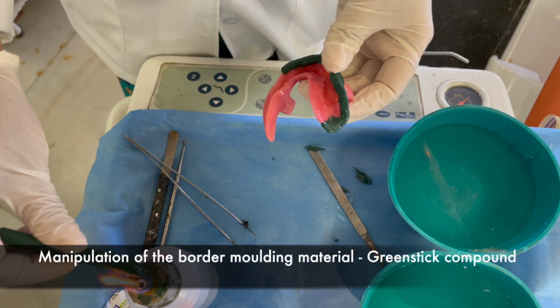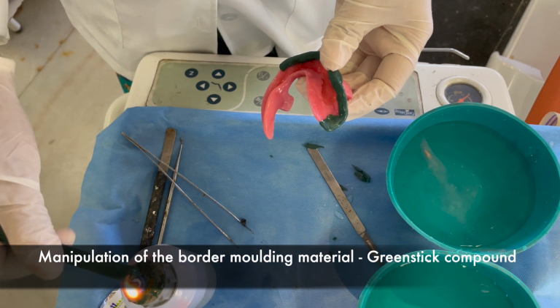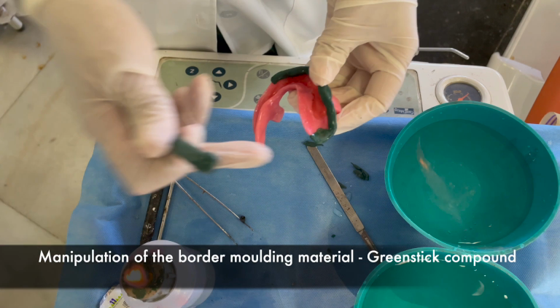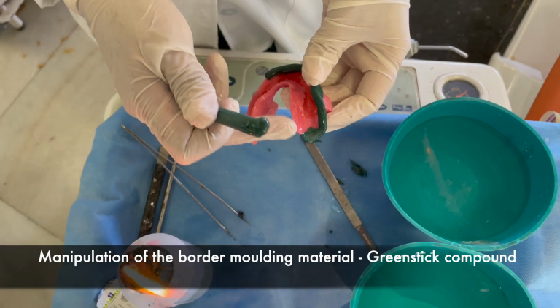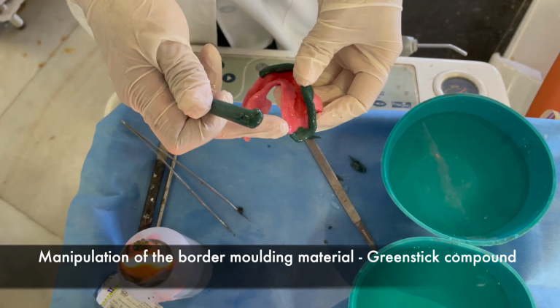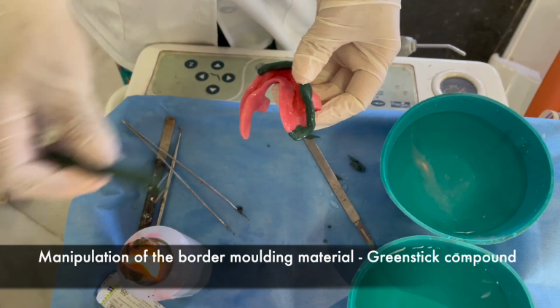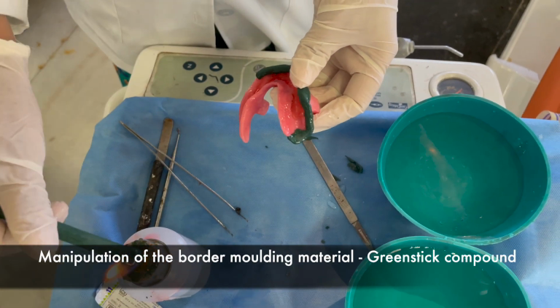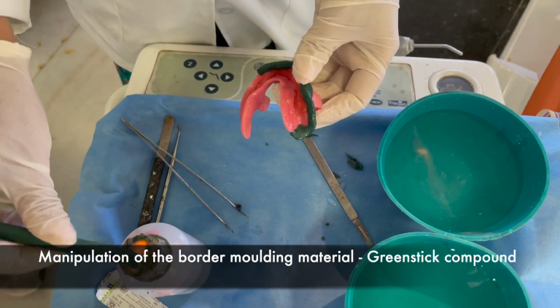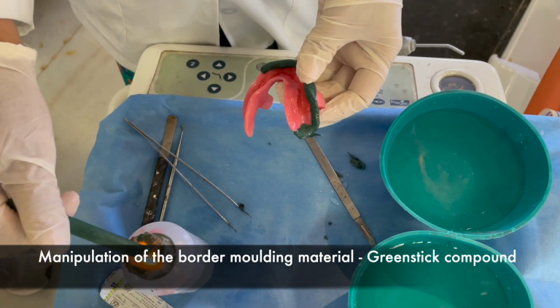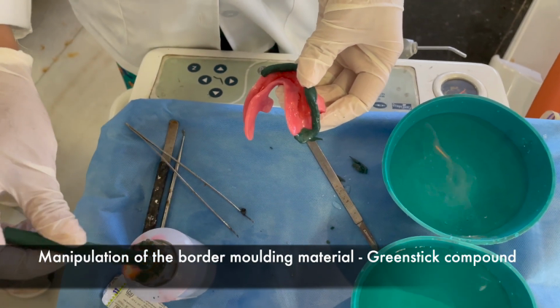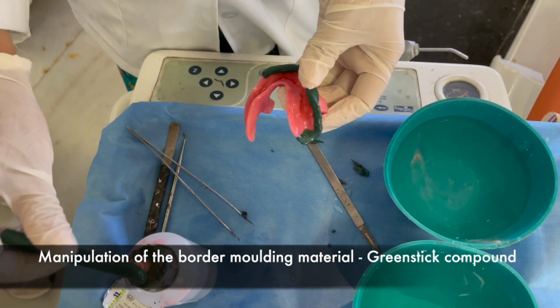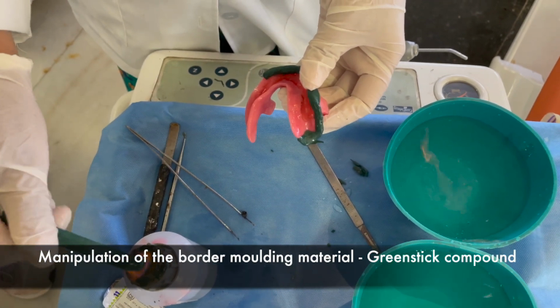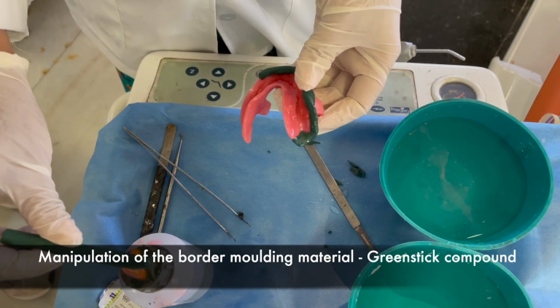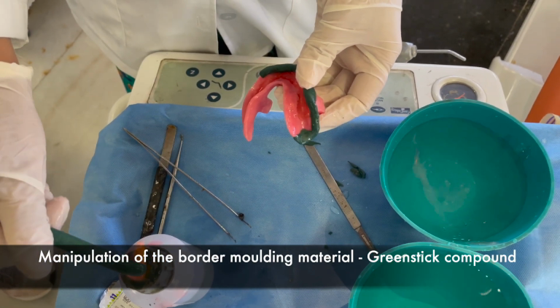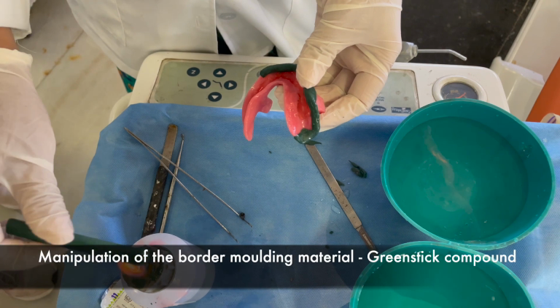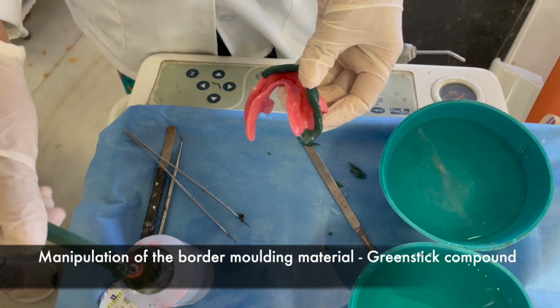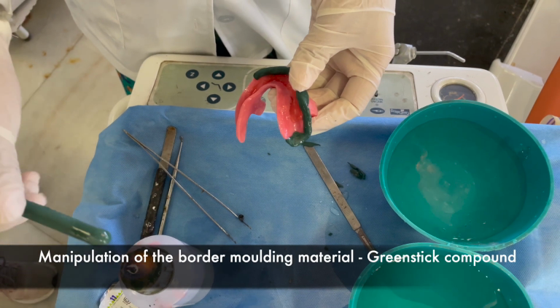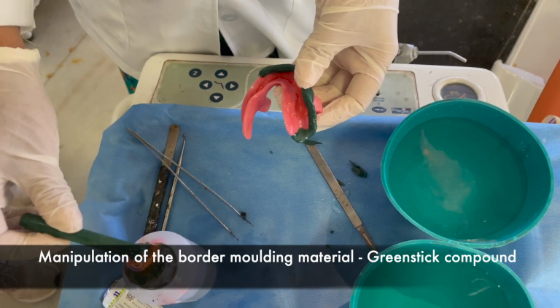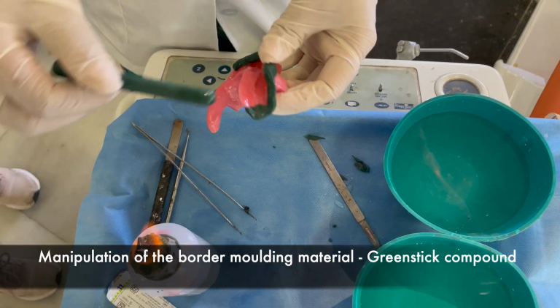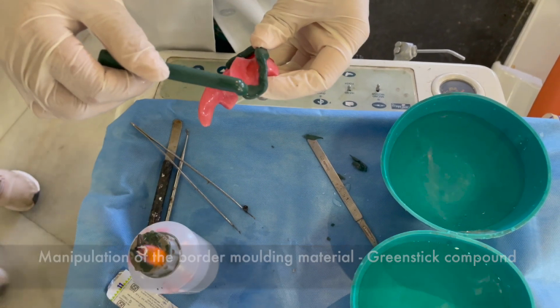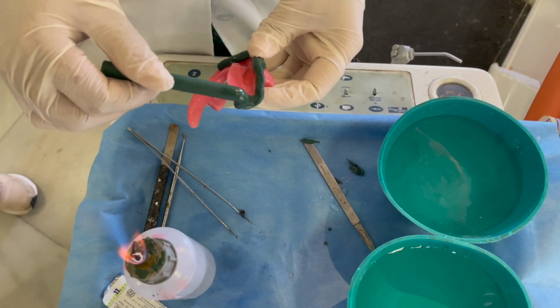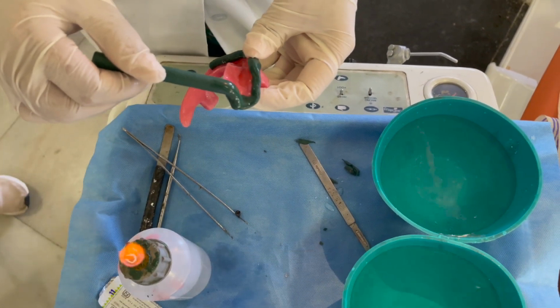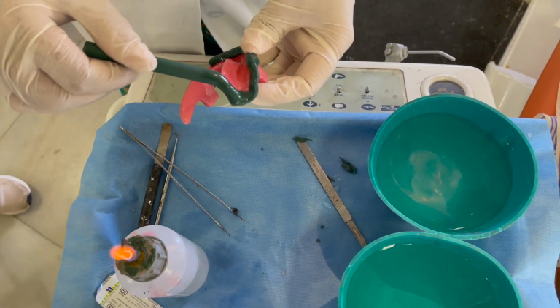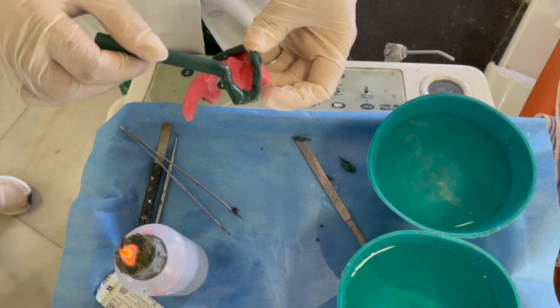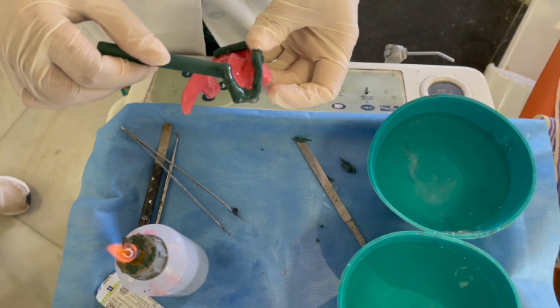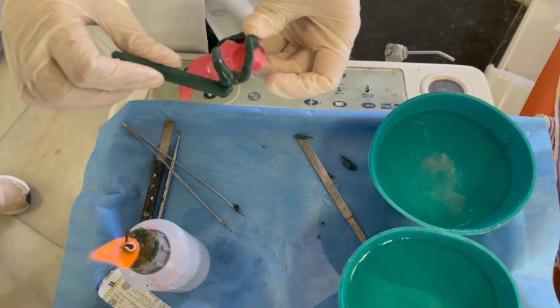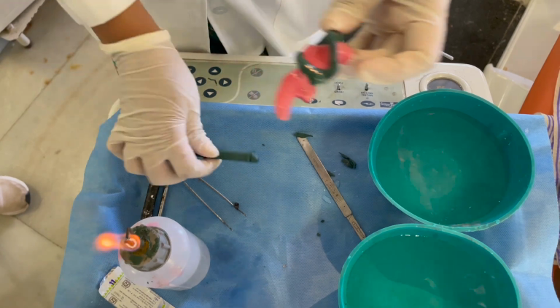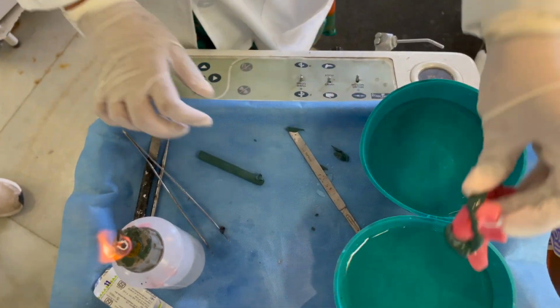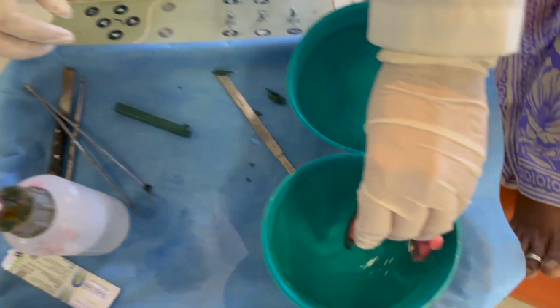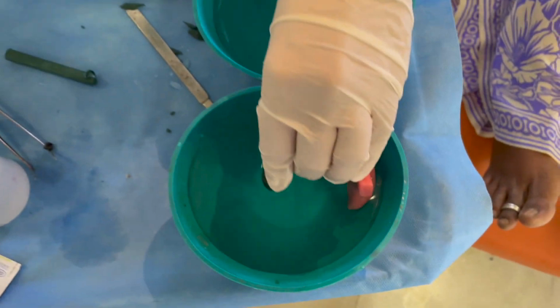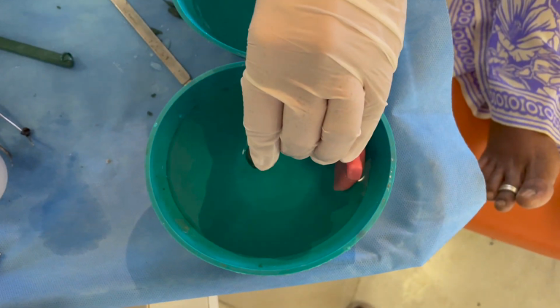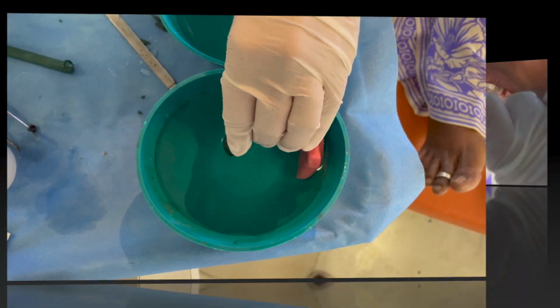The green stick compound is softened over a flame until it begins to droop. It is placed on the borders of the custom tray, rotated slightly and pulled away. The material is then tempered in warm water, formed into an appropriate shape, and inserted in the patient's mouth.